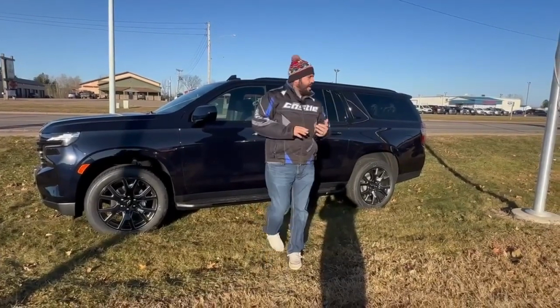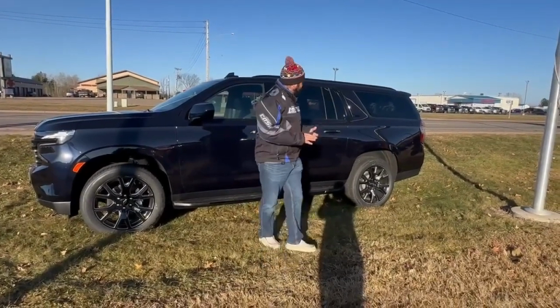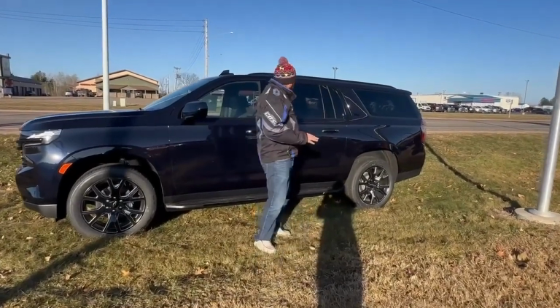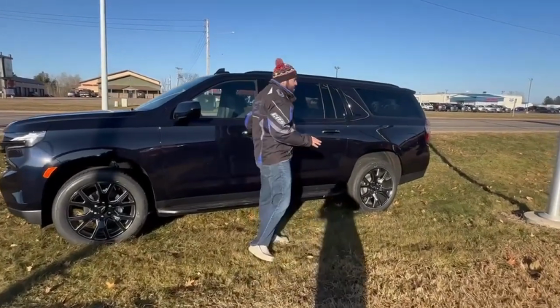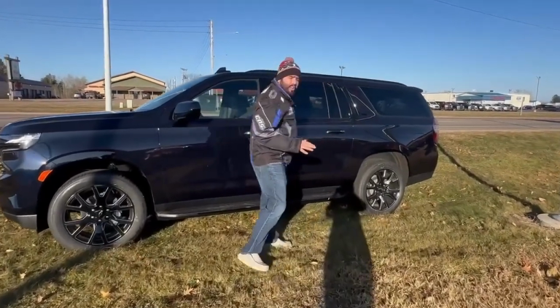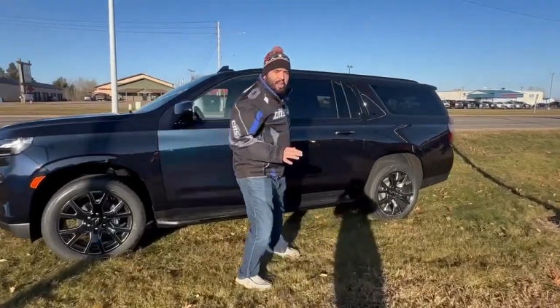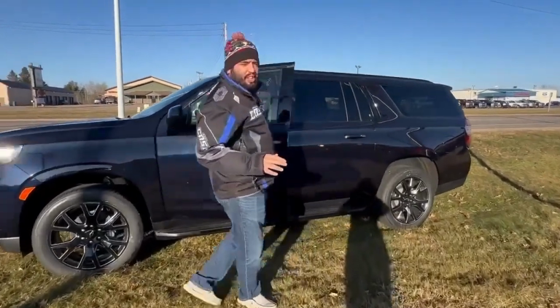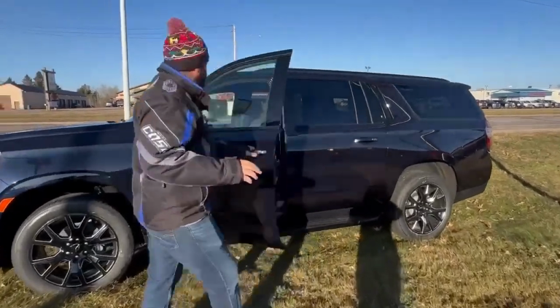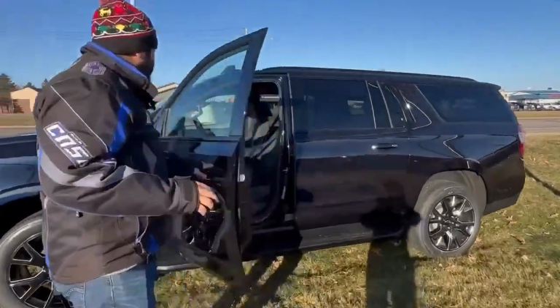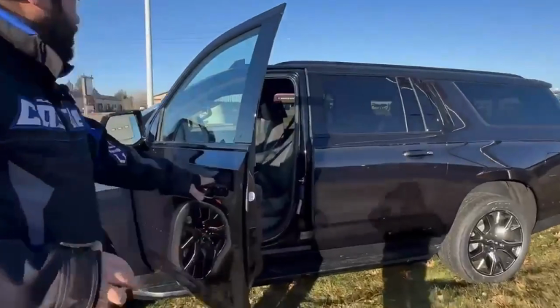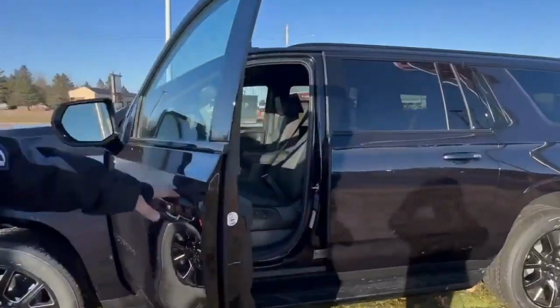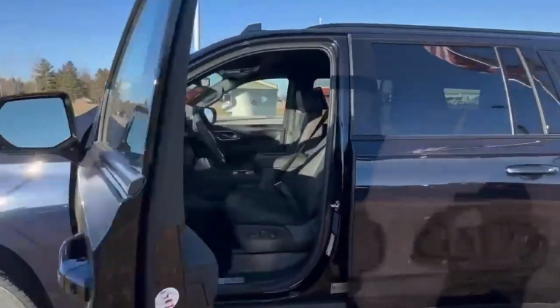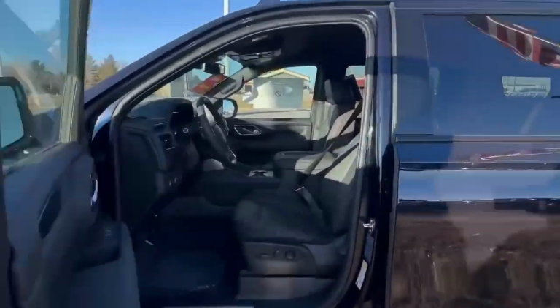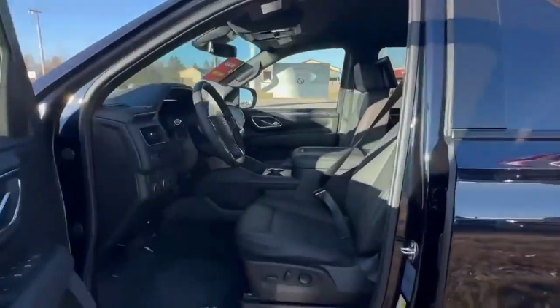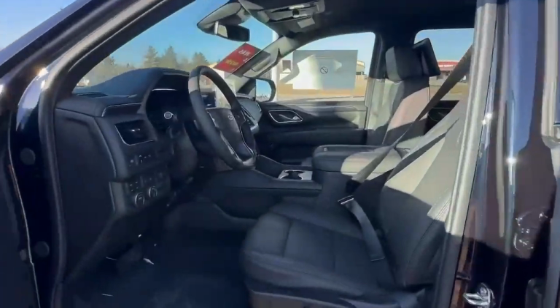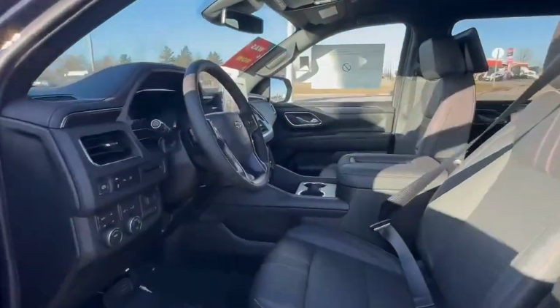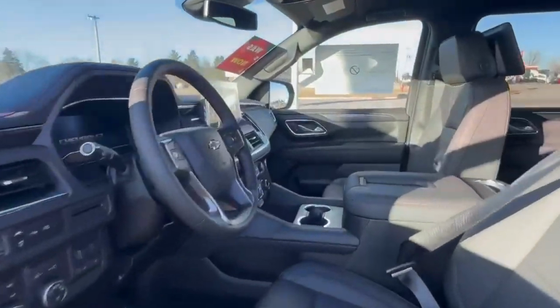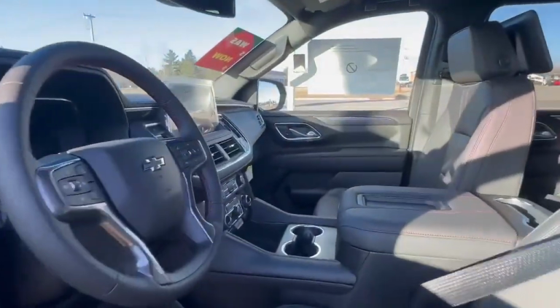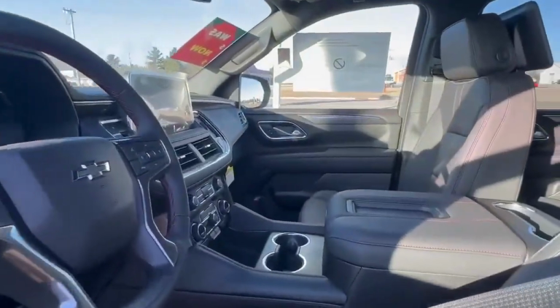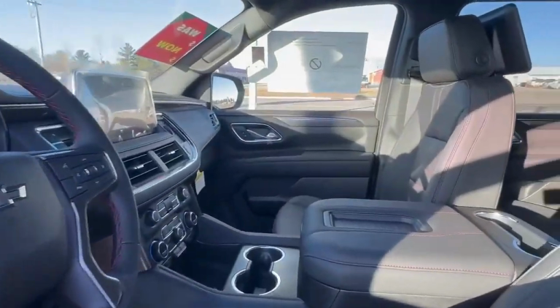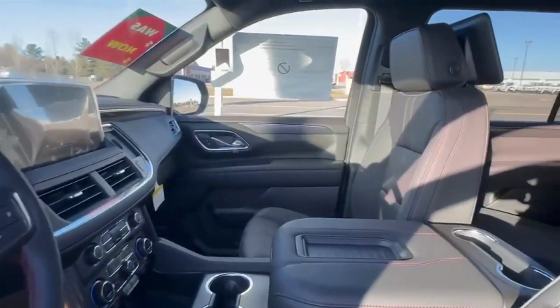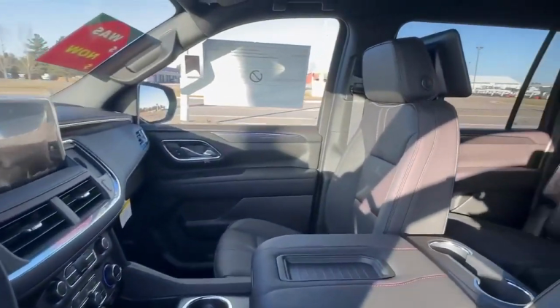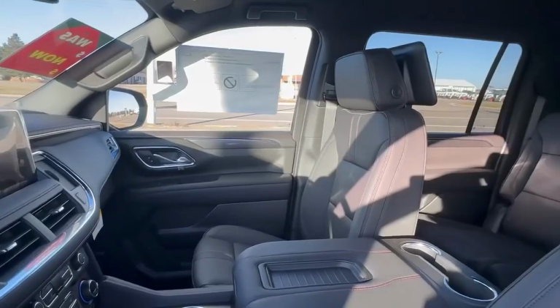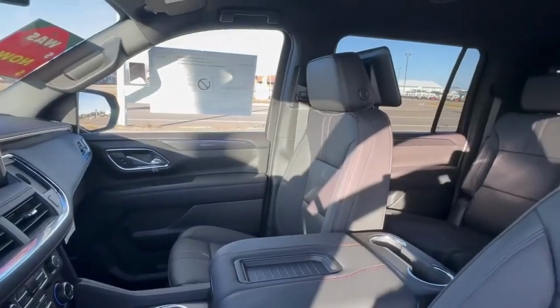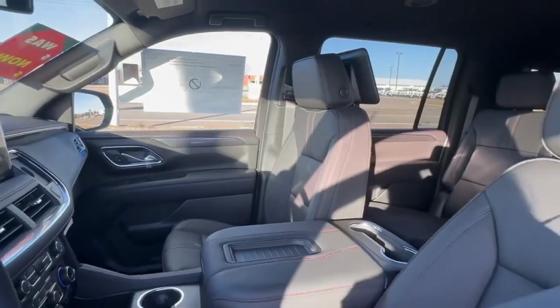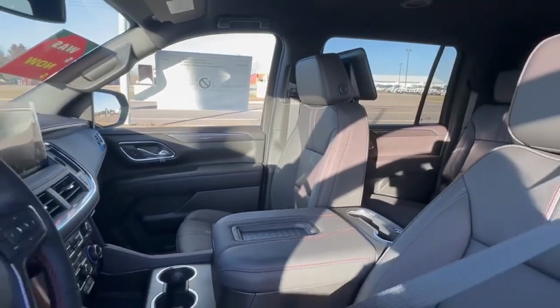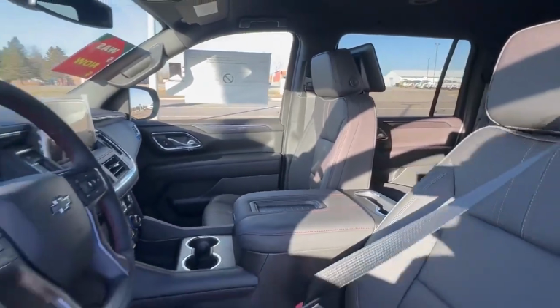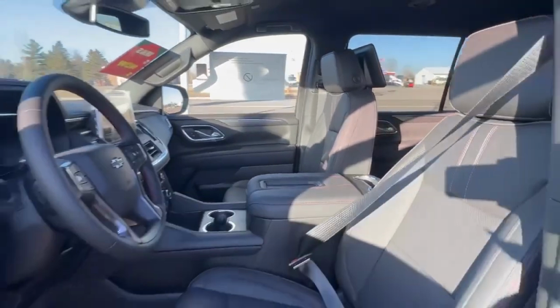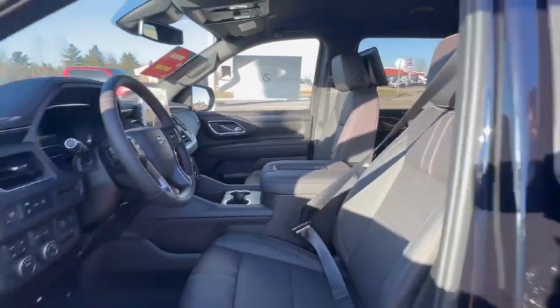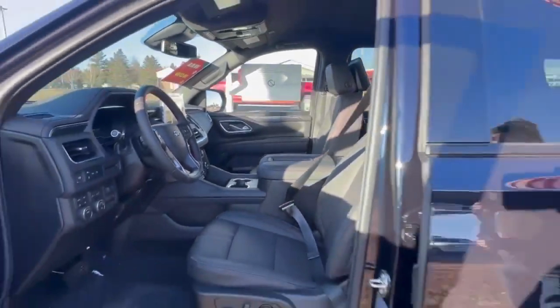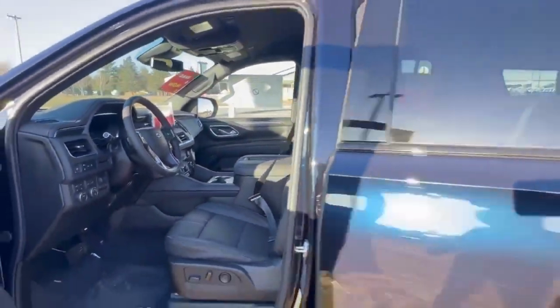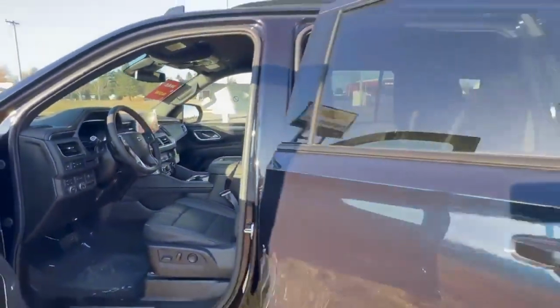It is in midnight blue. If you come take a look at the interior, you are going to get a black leather interior, power seats, heated seats, heated steering wheel. This thing's just loaded. It does also have rear media.